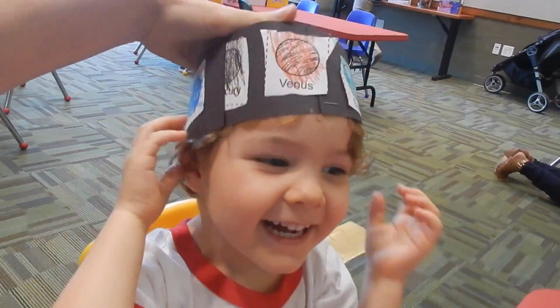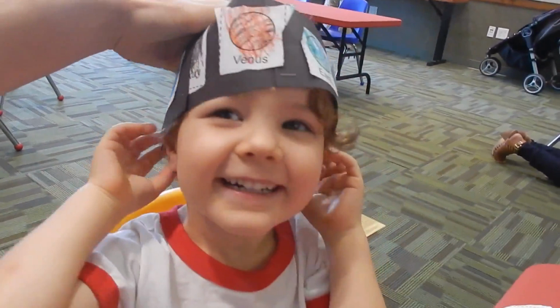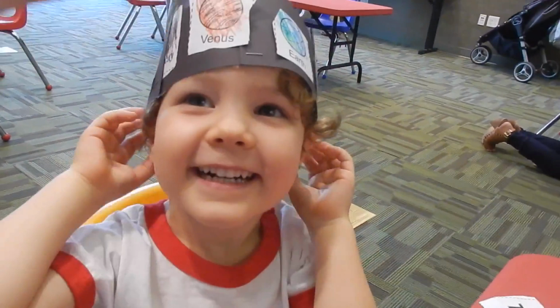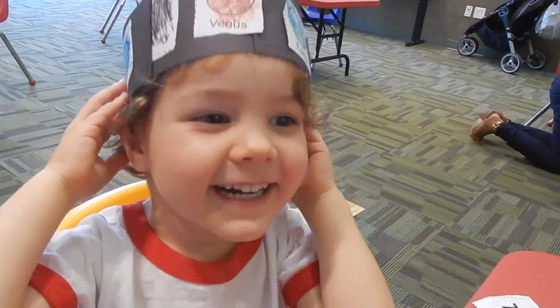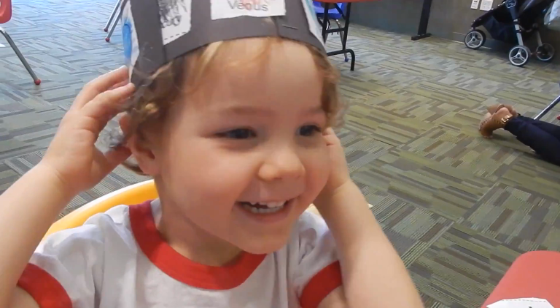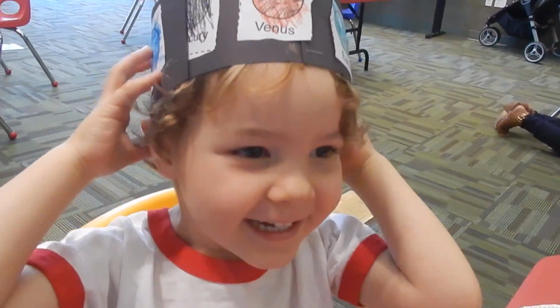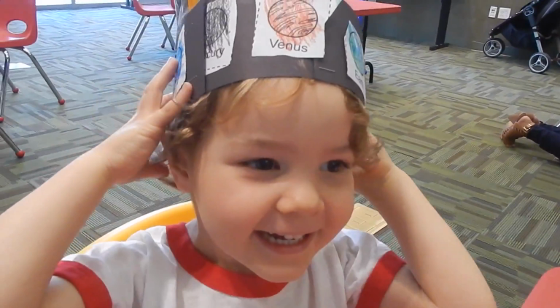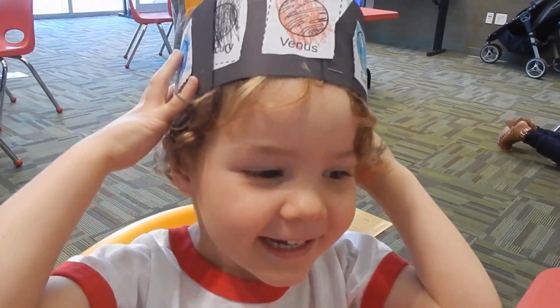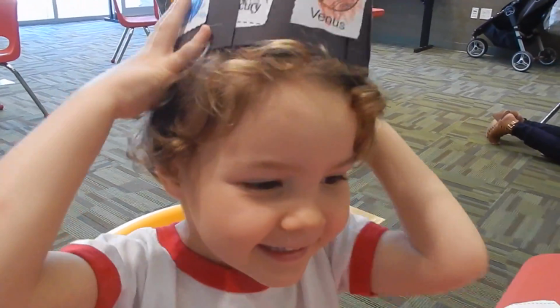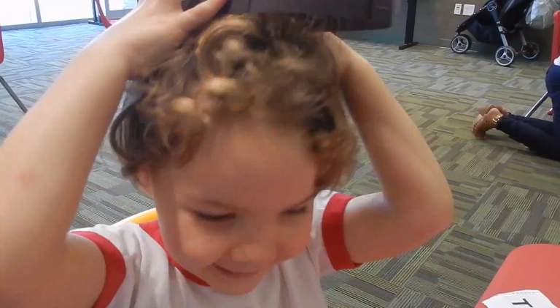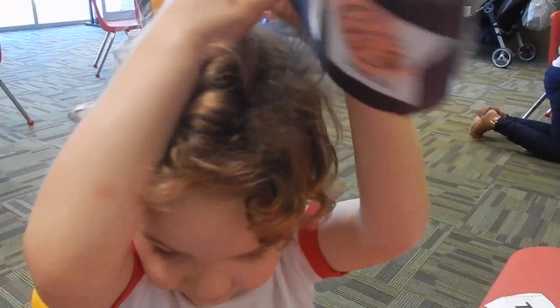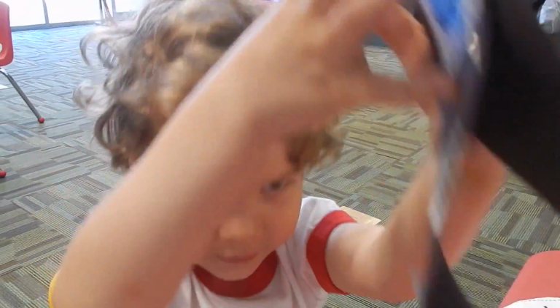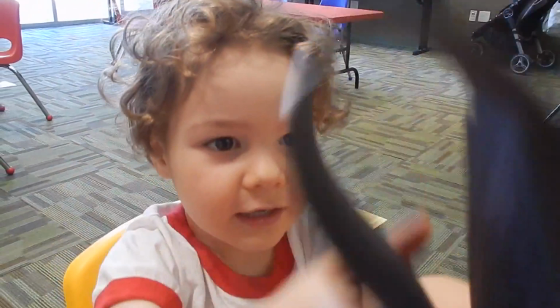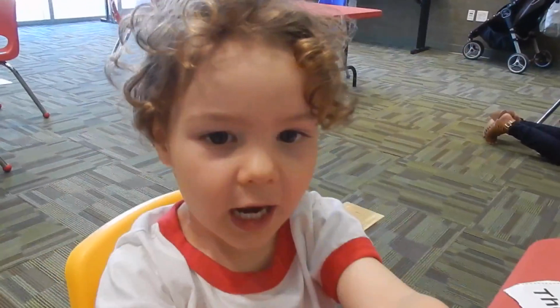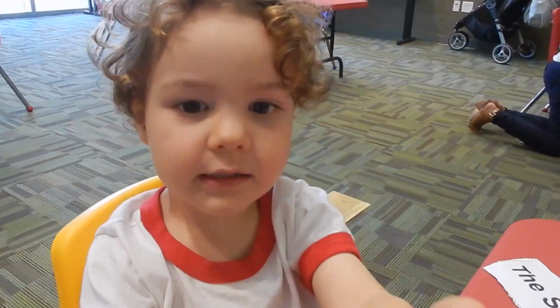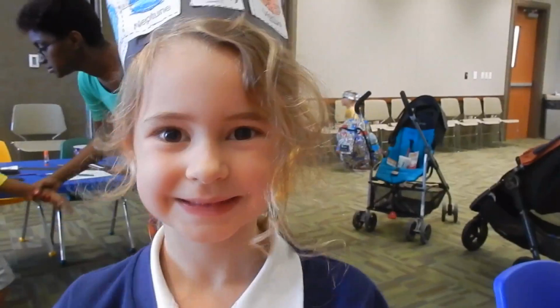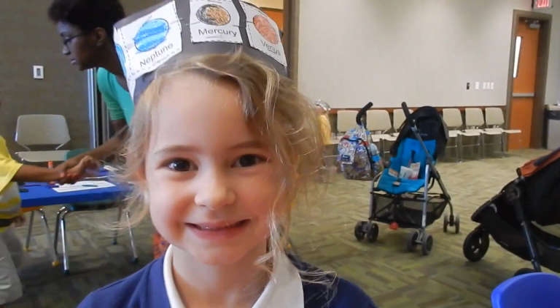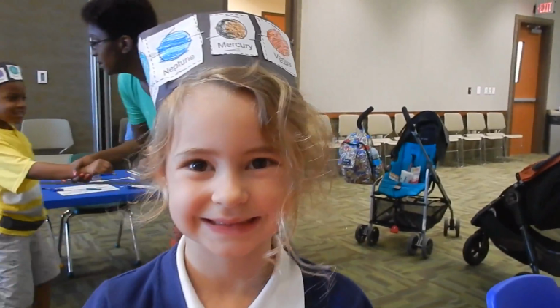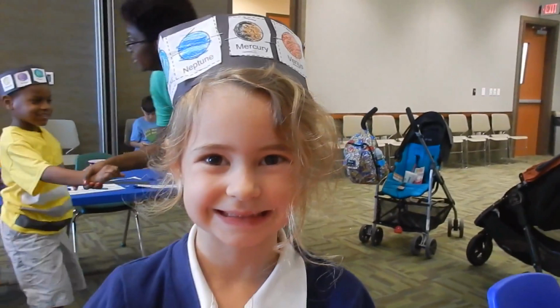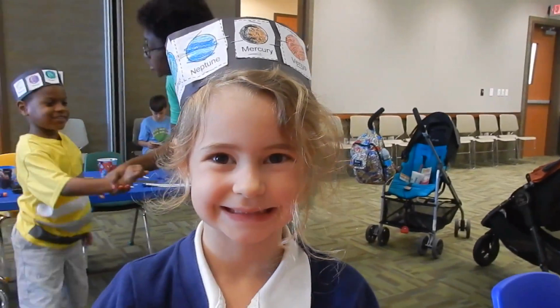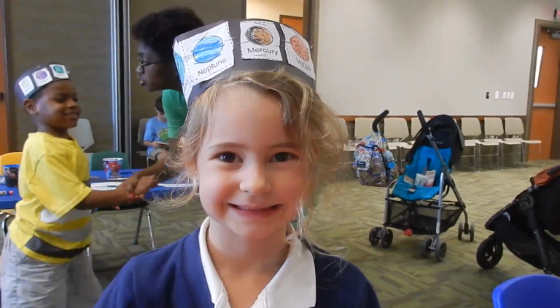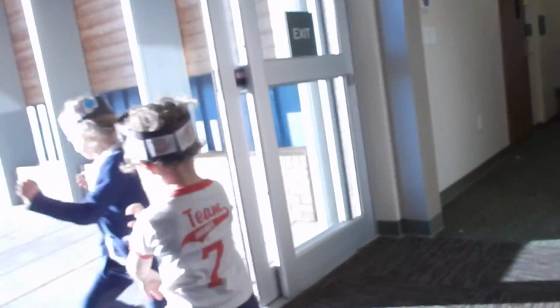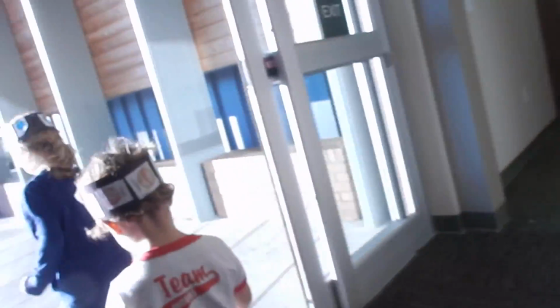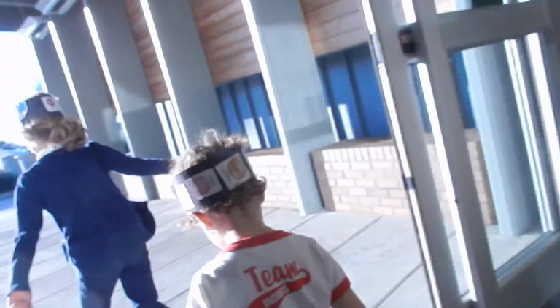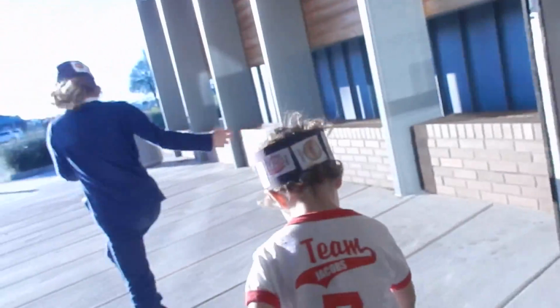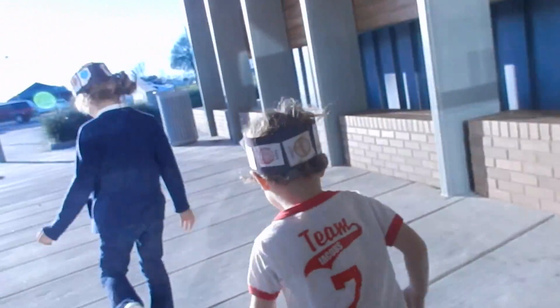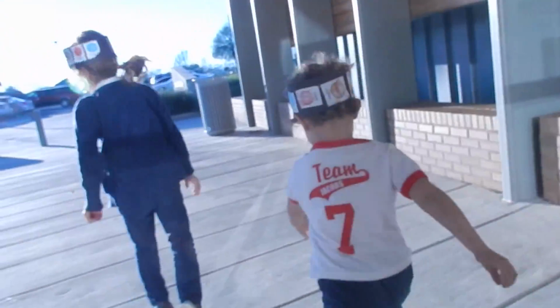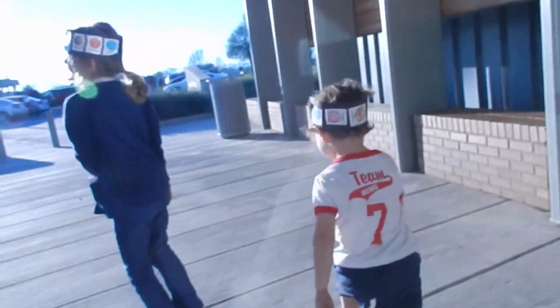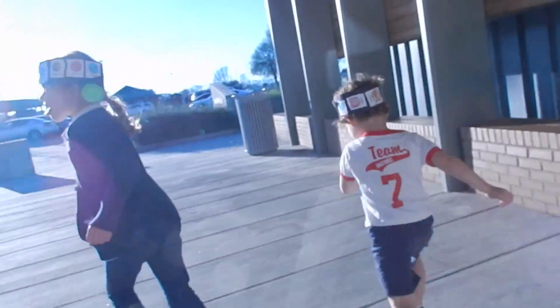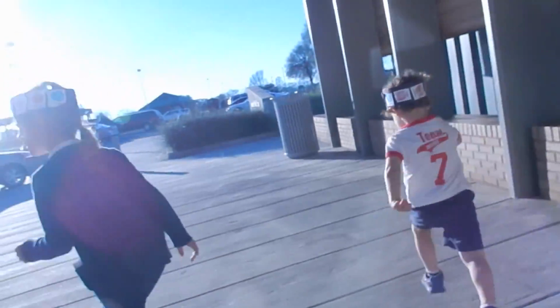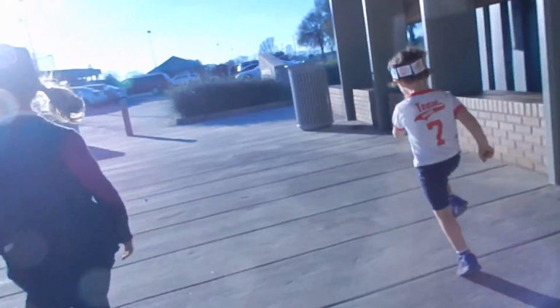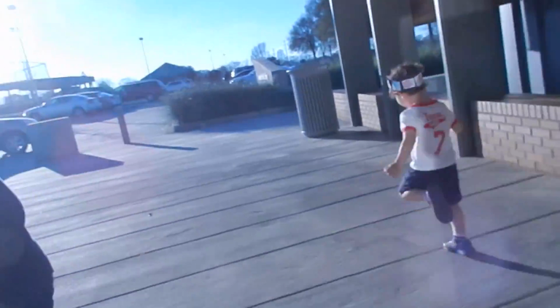You got a solar system hat — how cool is that? Hey, was that fun? Y'all like the little scientists?